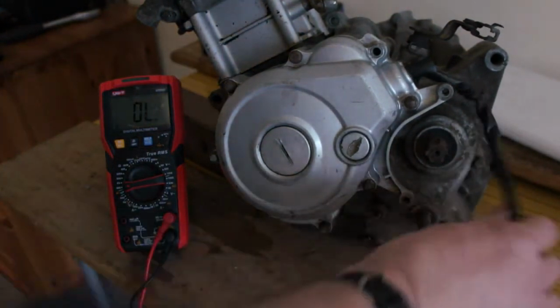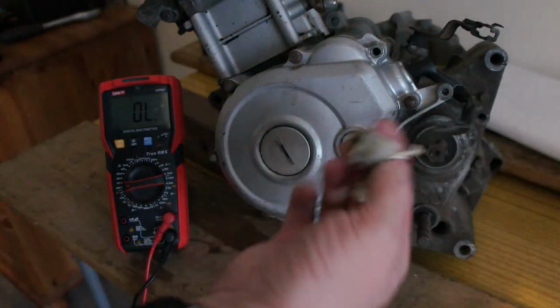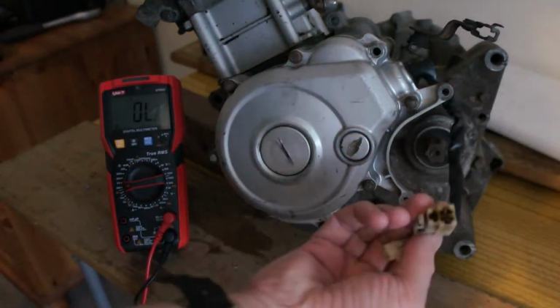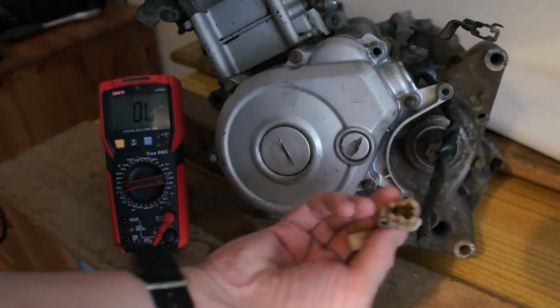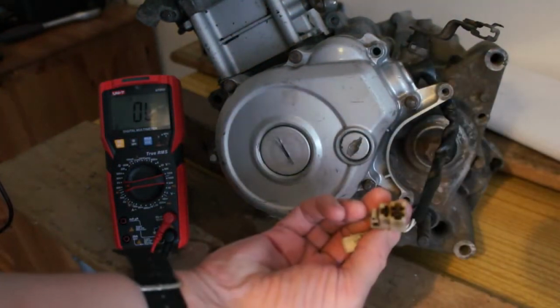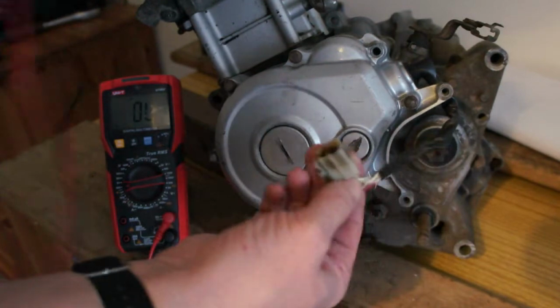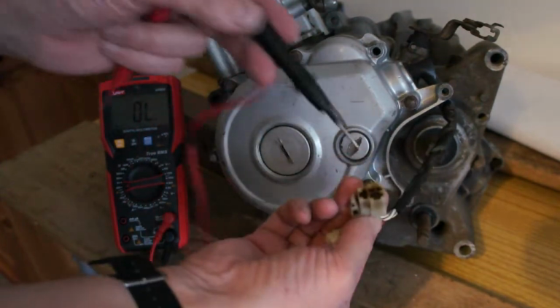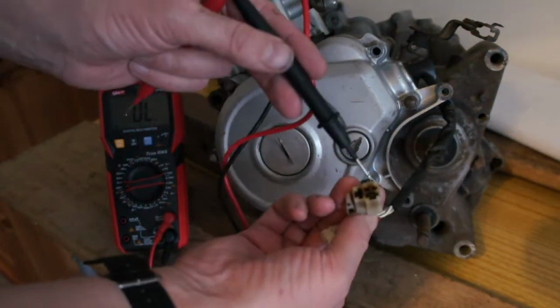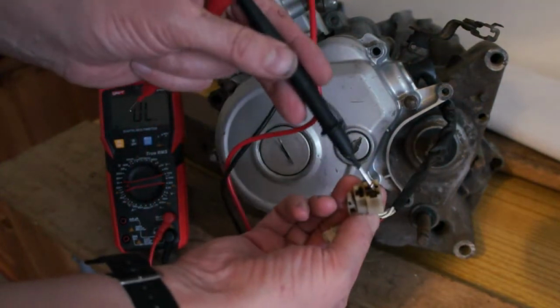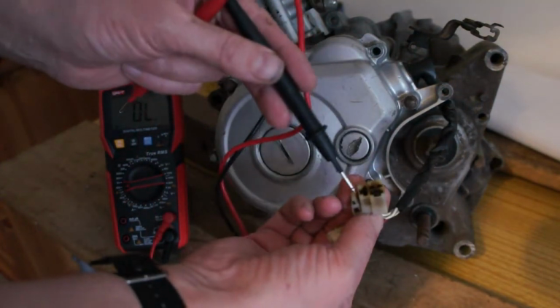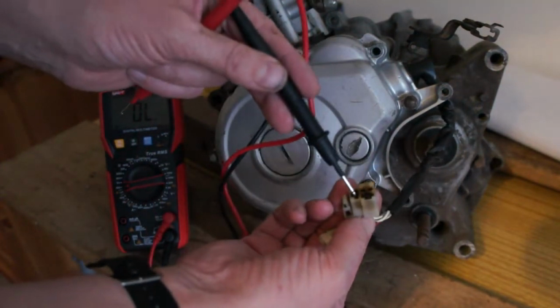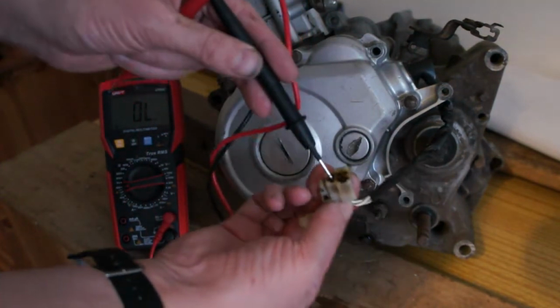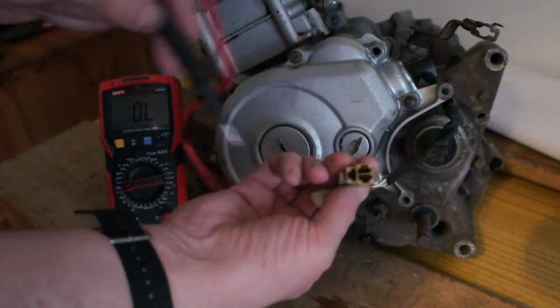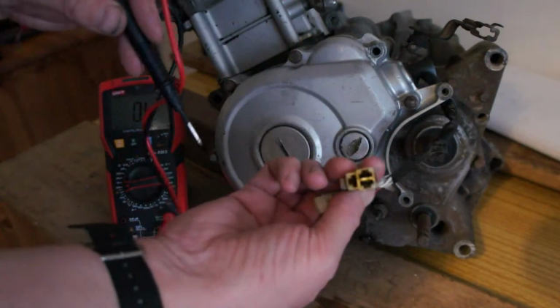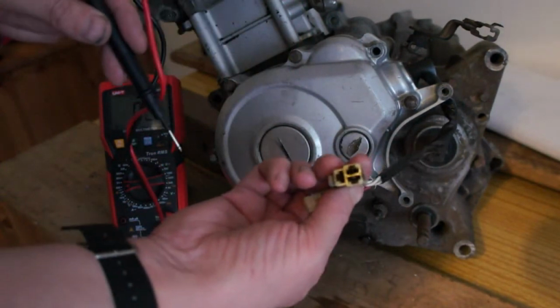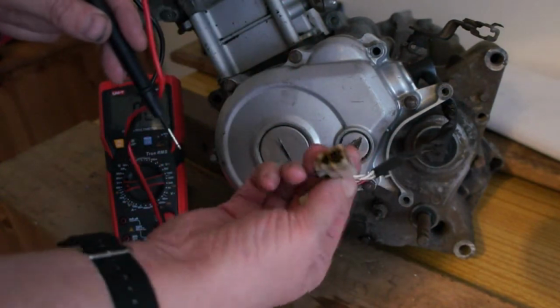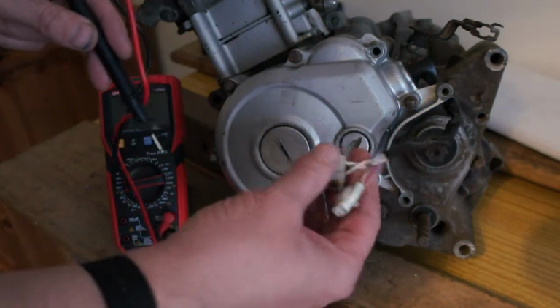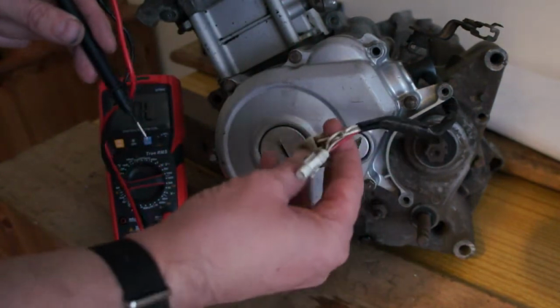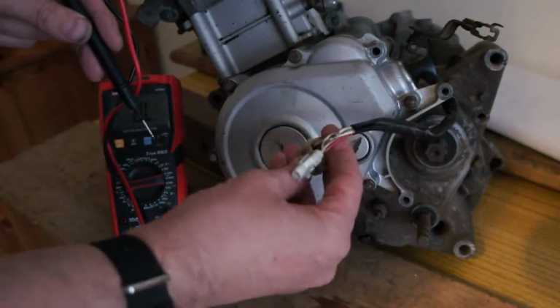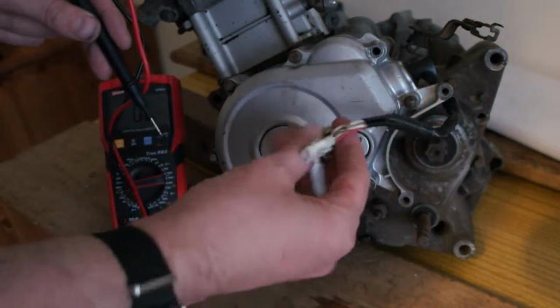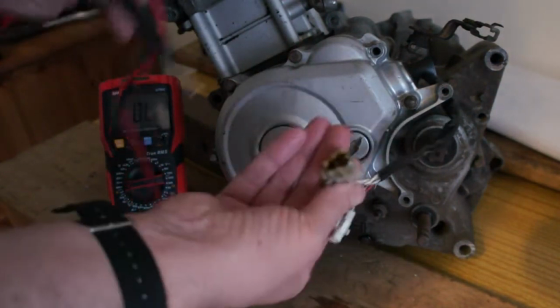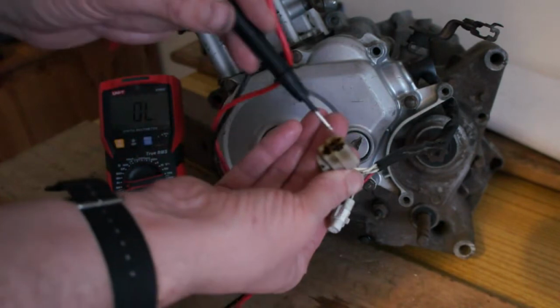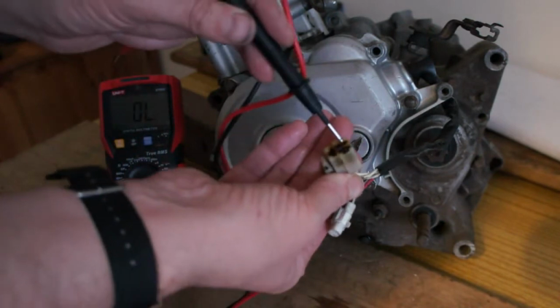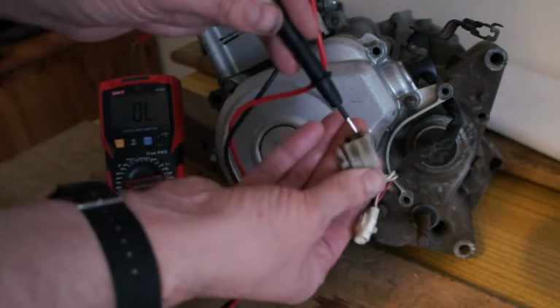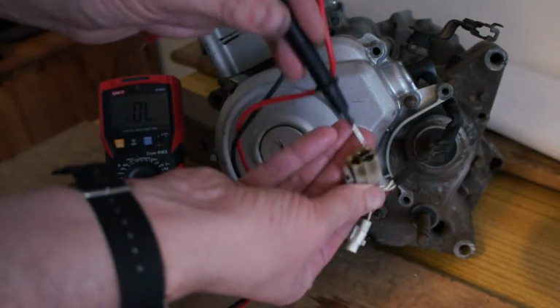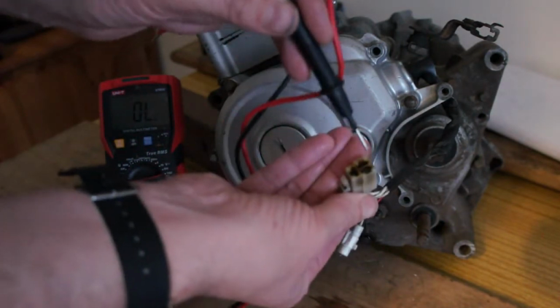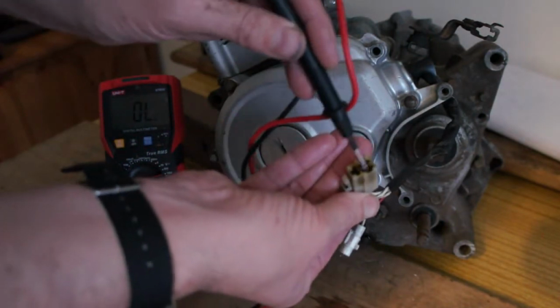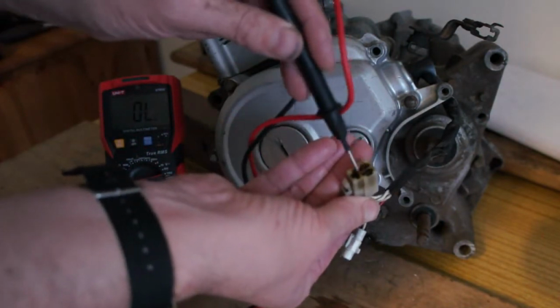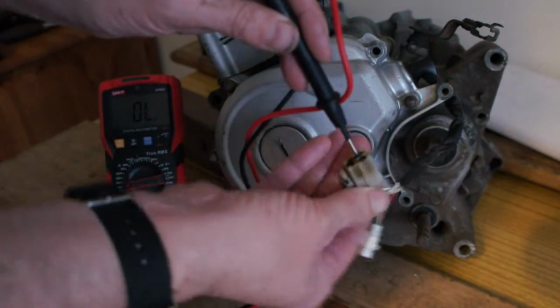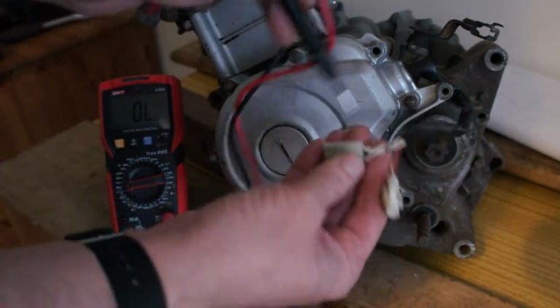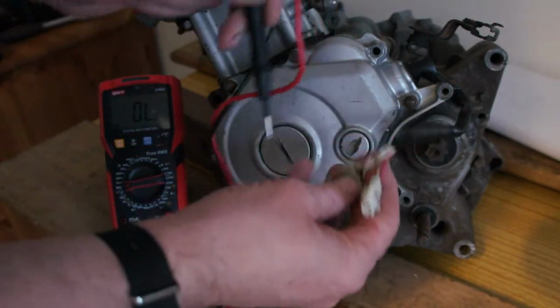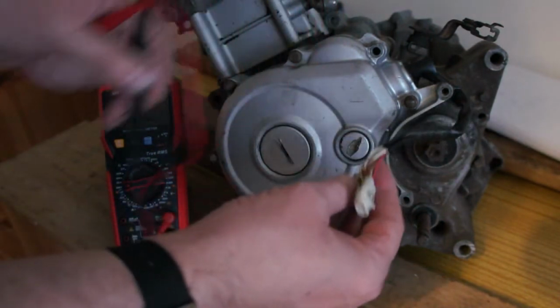So these are your cables — these are burnt, so they haven't been making a very good connection. Watch out for that; if that's happening you want to tighten these leads or clean them up a bit.